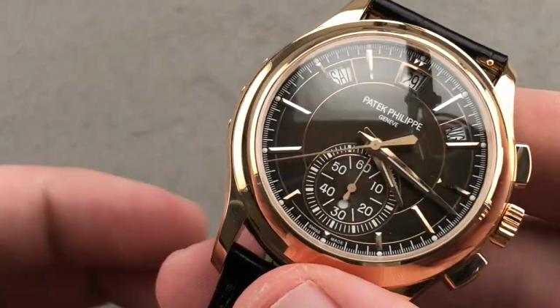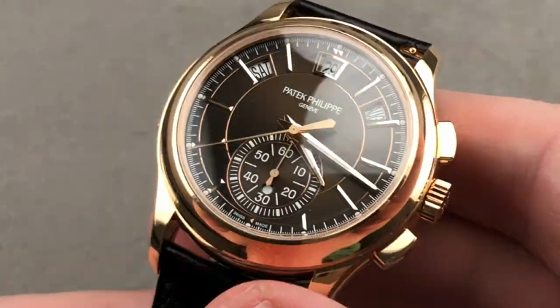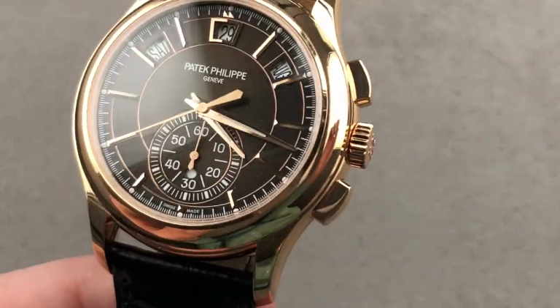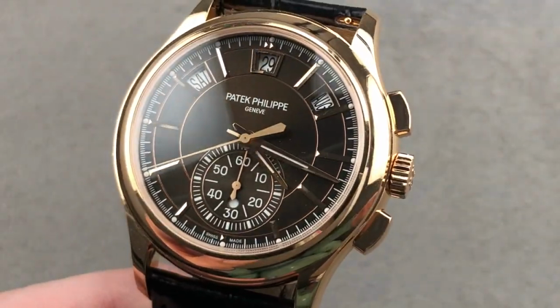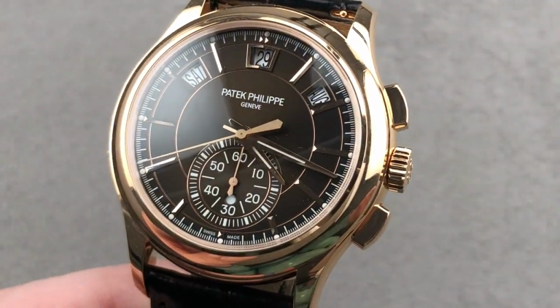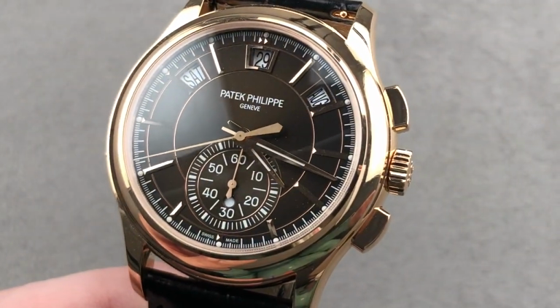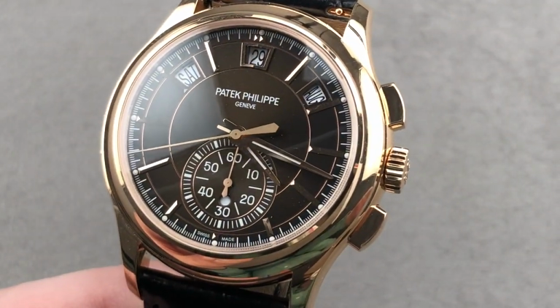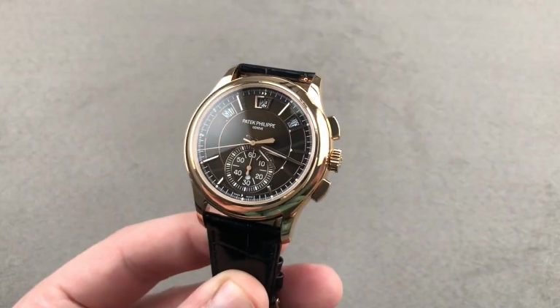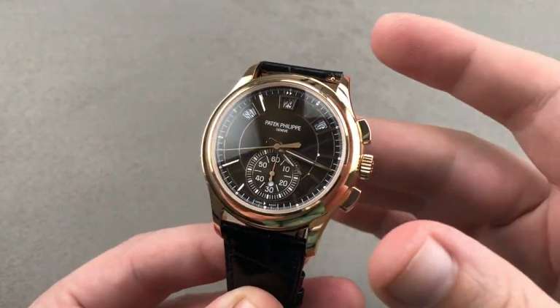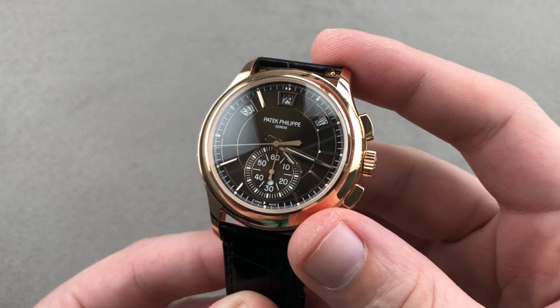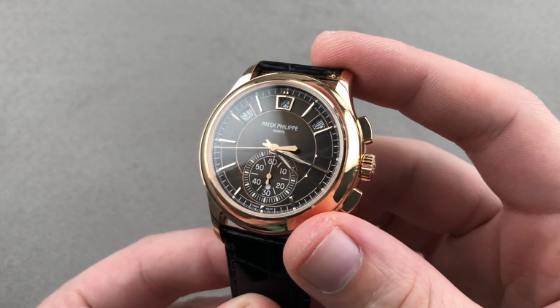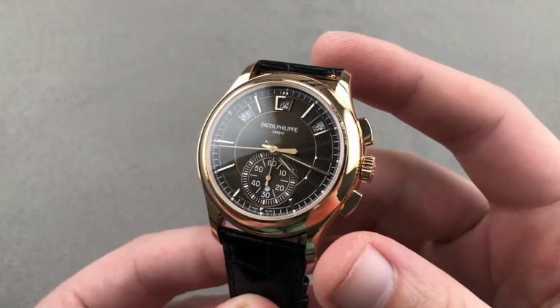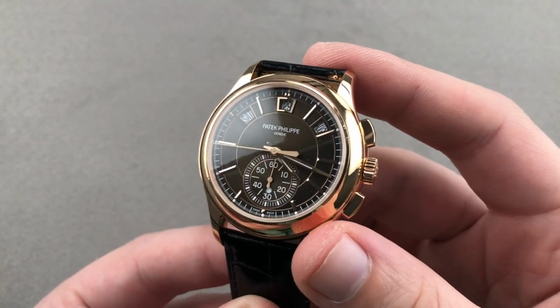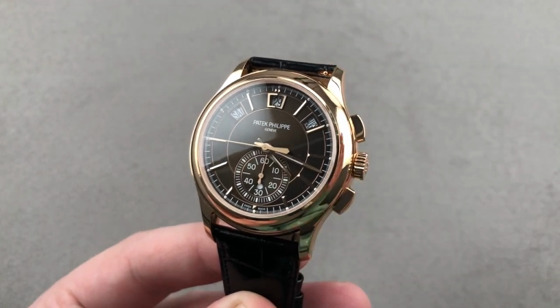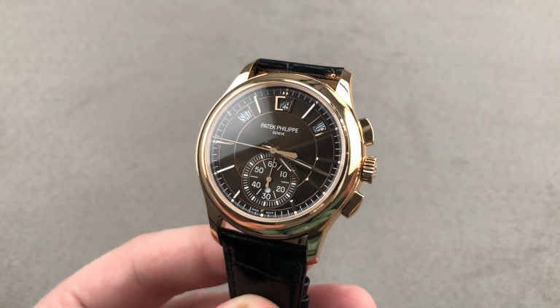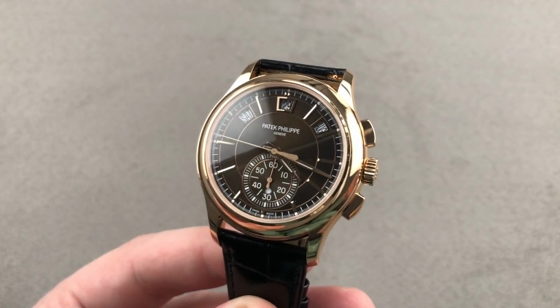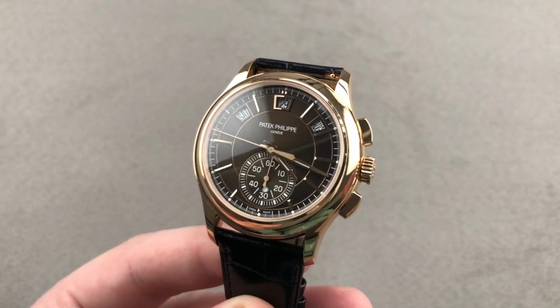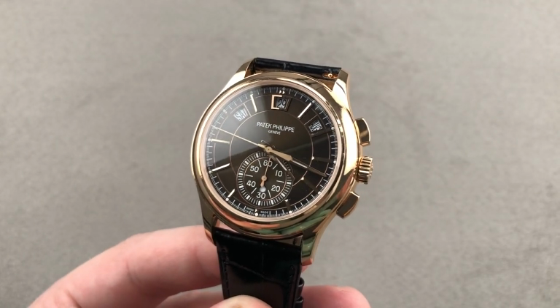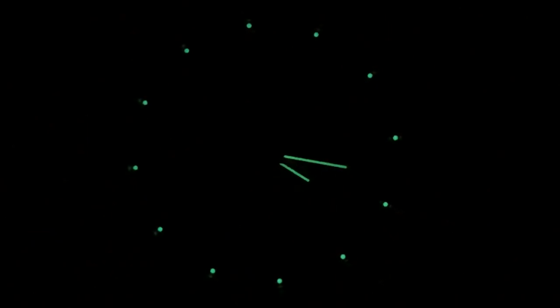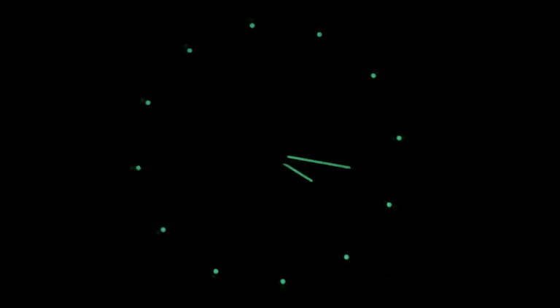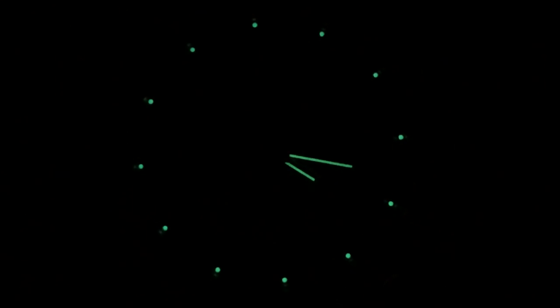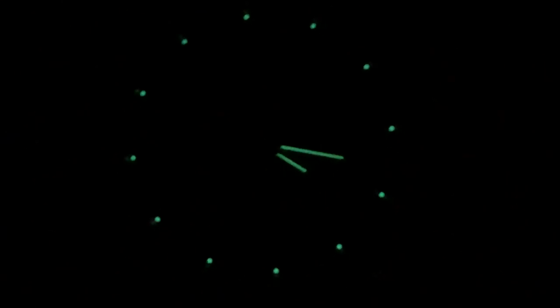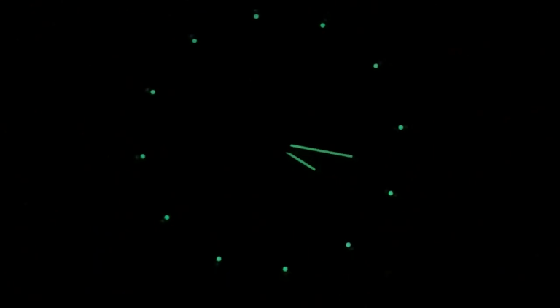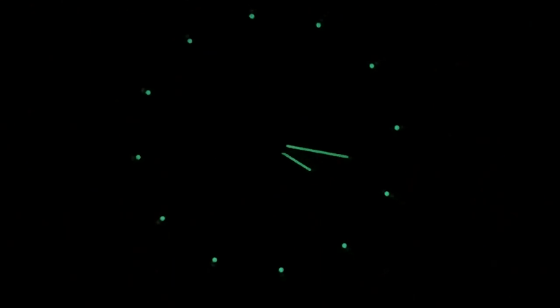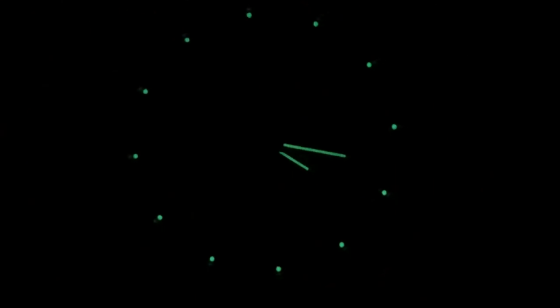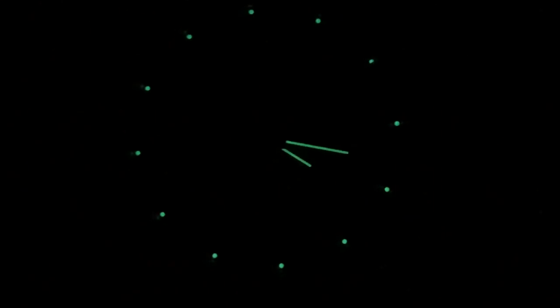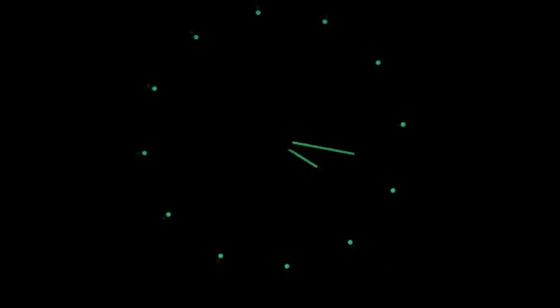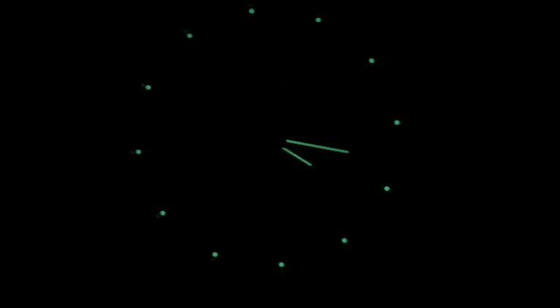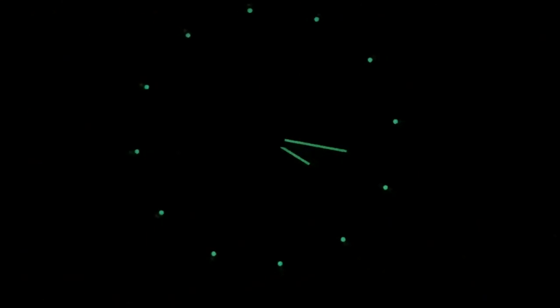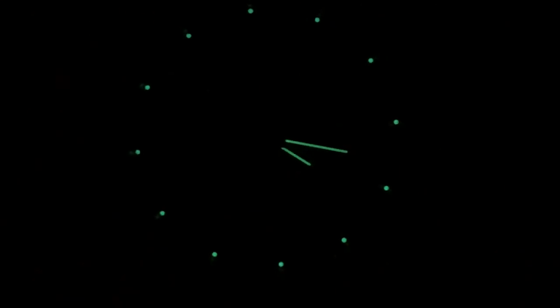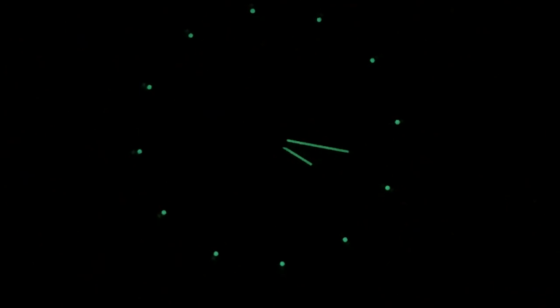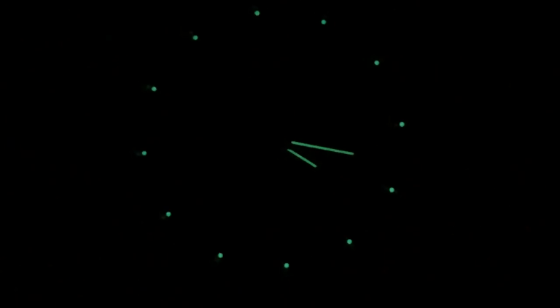This is a beautifully made movement and a beautifully made watch — one of the best all-around Pateks for appearance, balance, value, and complication. This is the 5905R. One last note: the lug spacing is 22 millimeters.